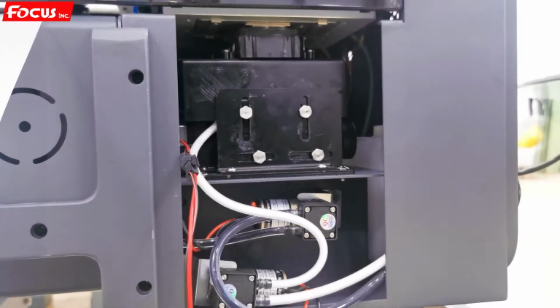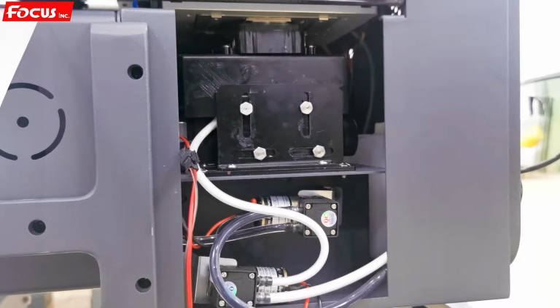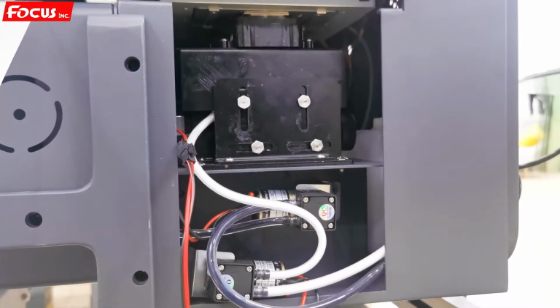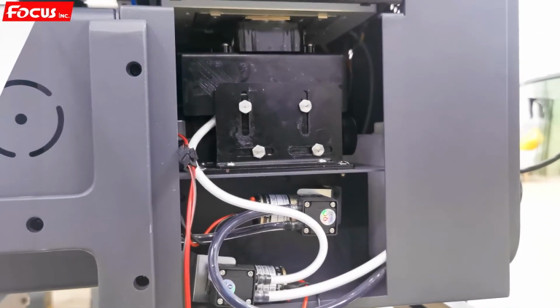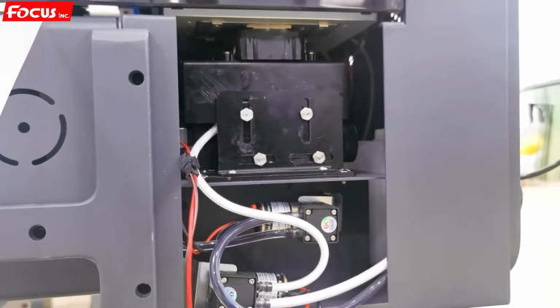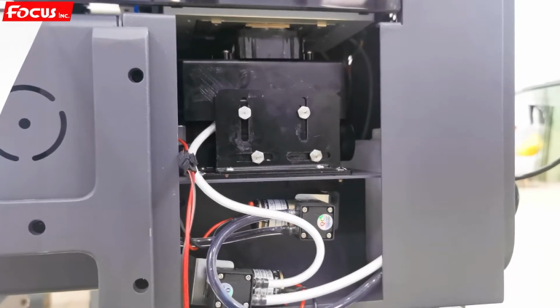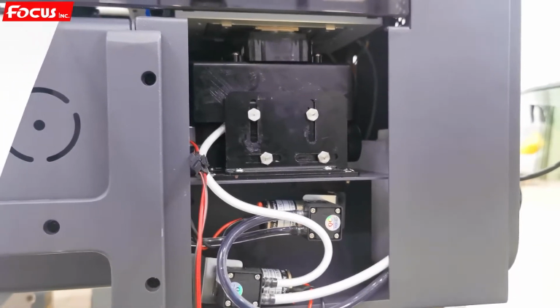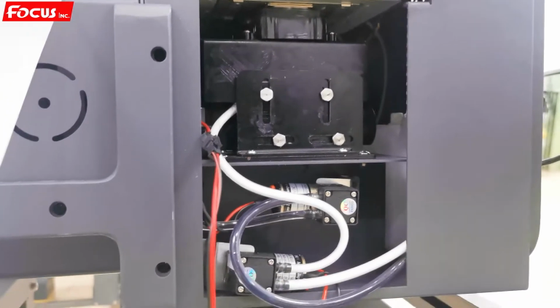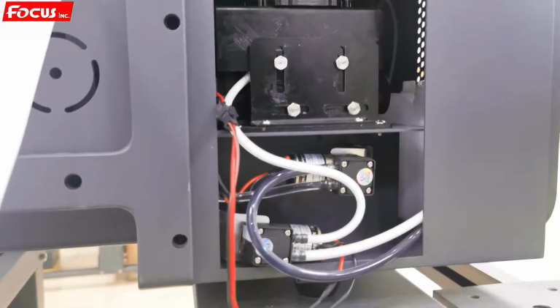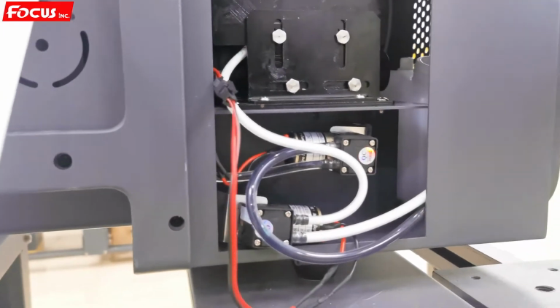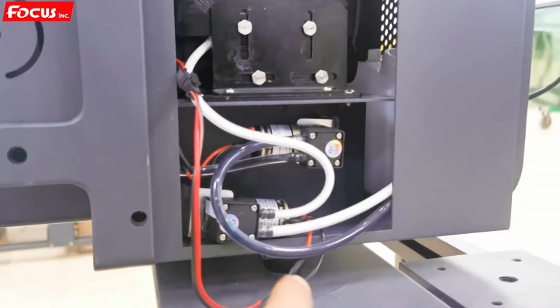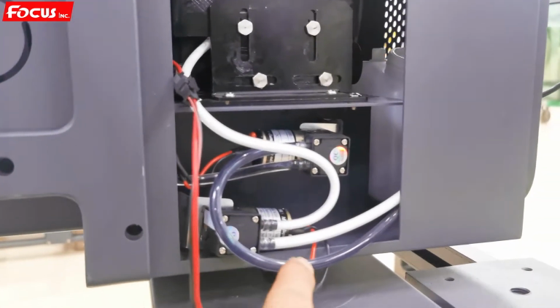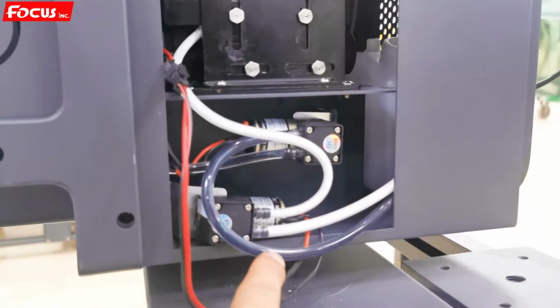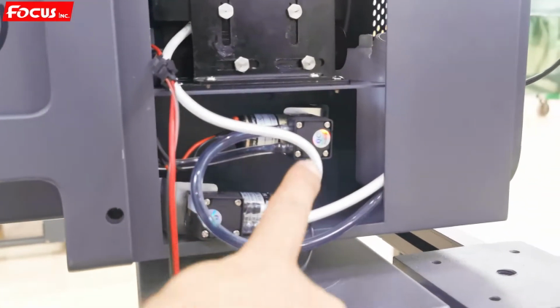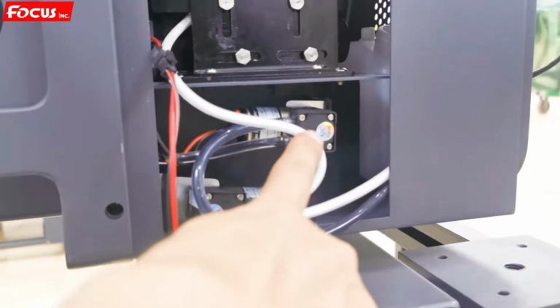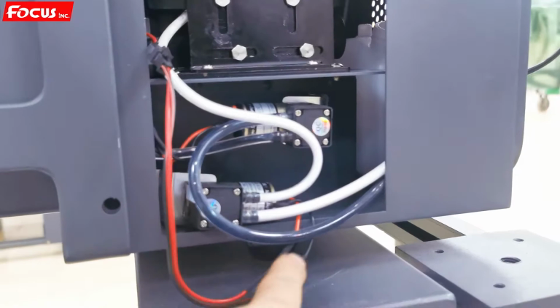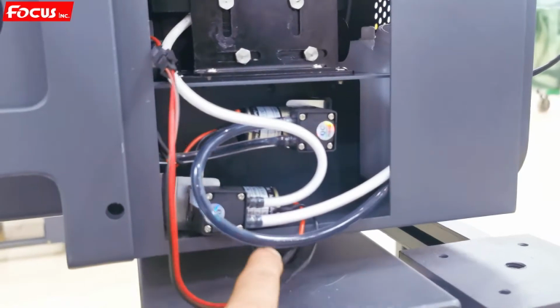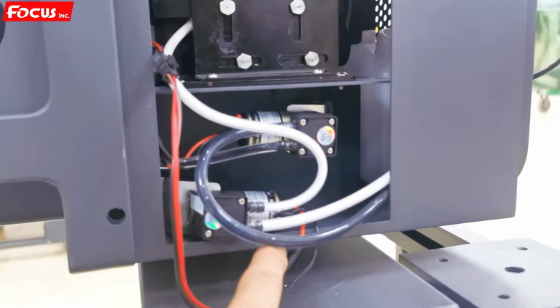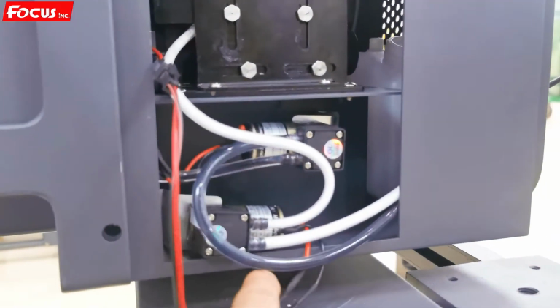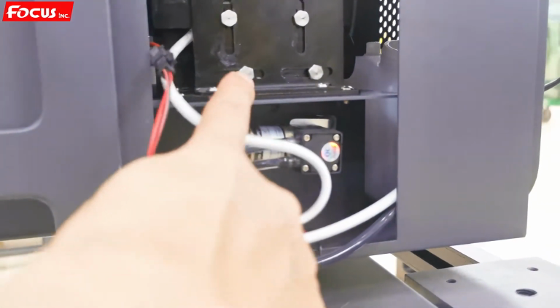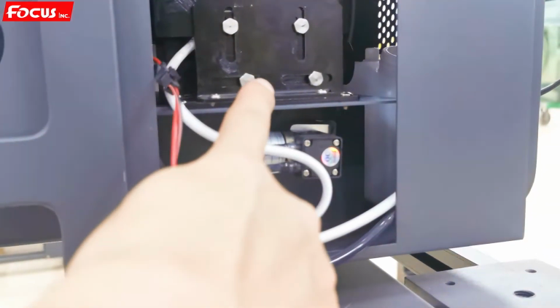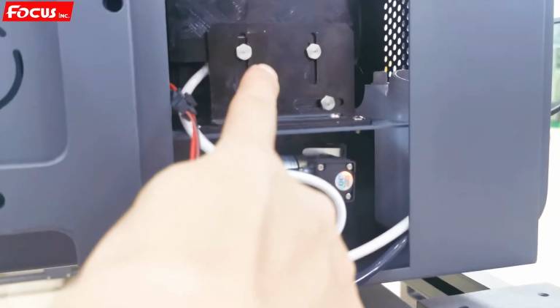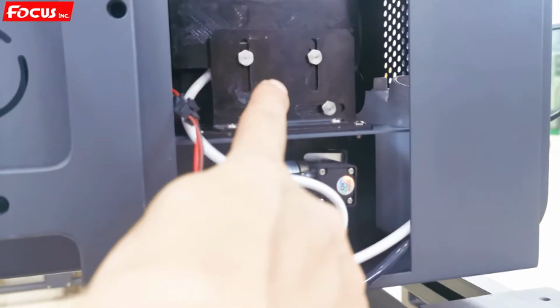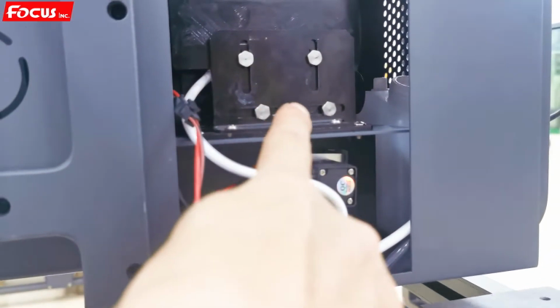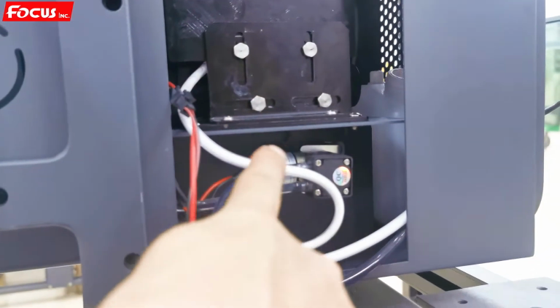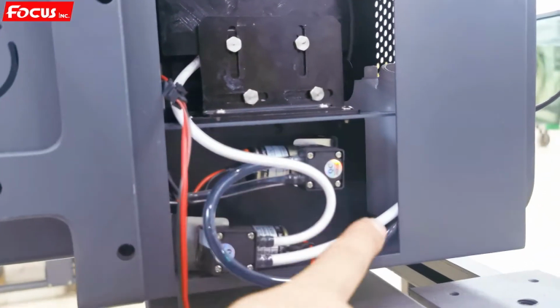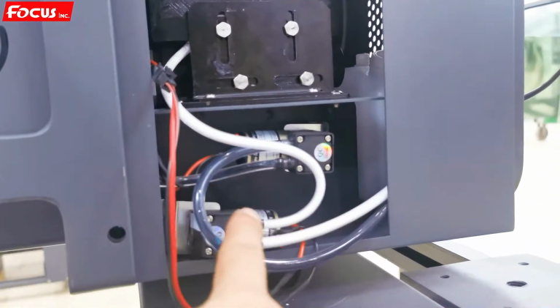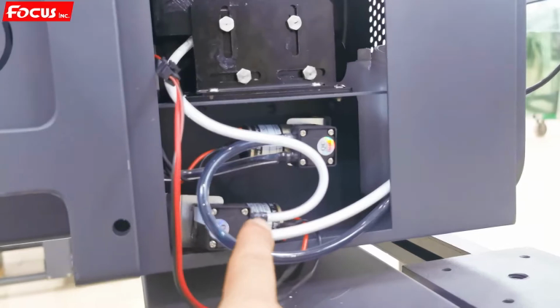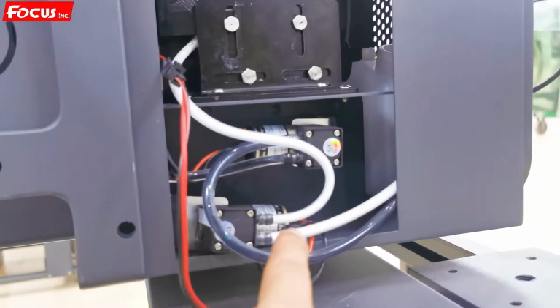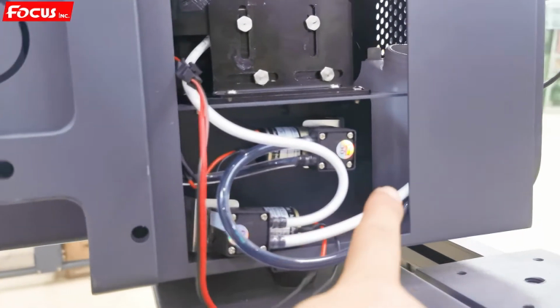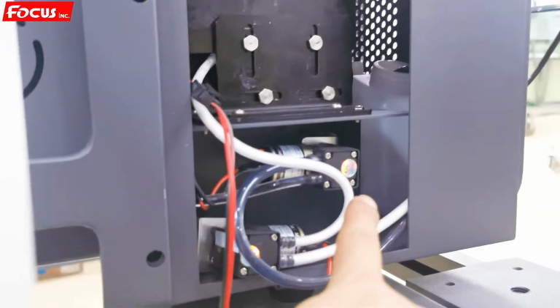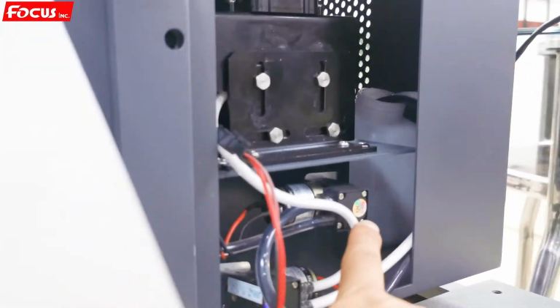It goes back up to the keep-weight position. By doing this cleaning we can see the white print ink and color ink flow from the ink damper to the print head, then to the pump, then to the waste ink bottle inside.